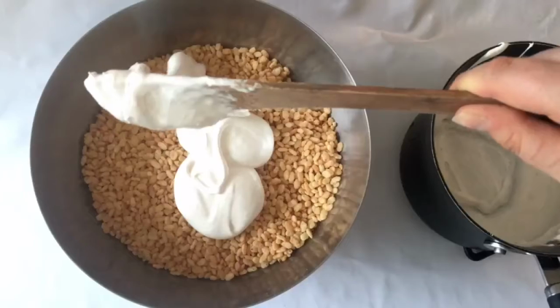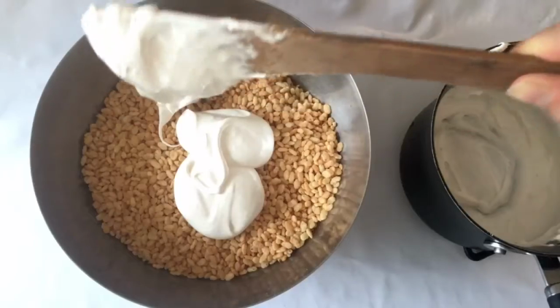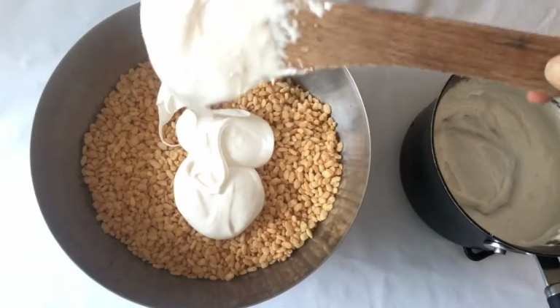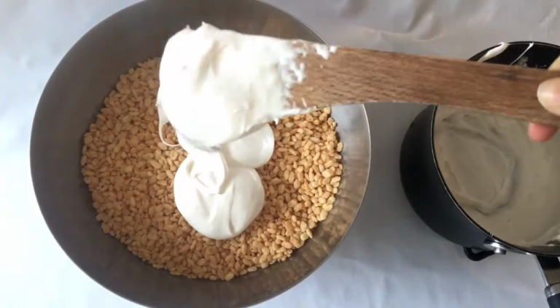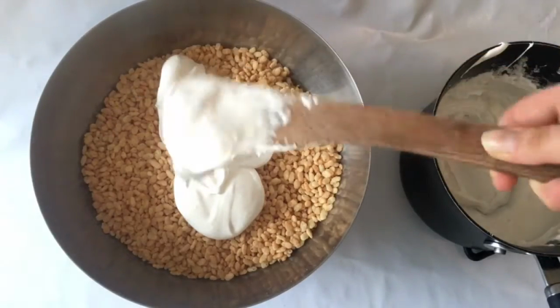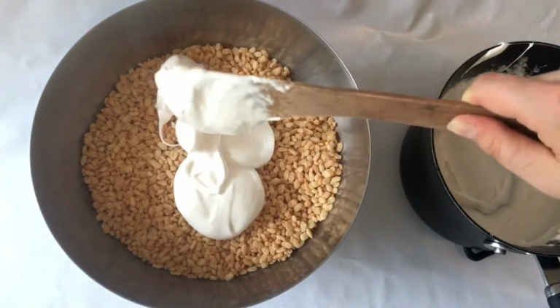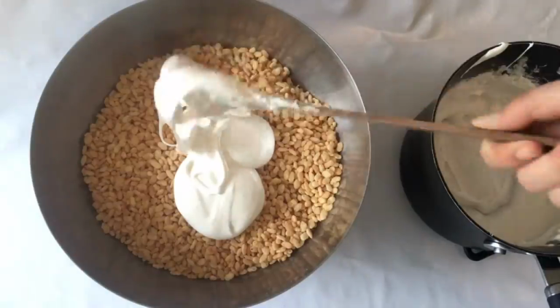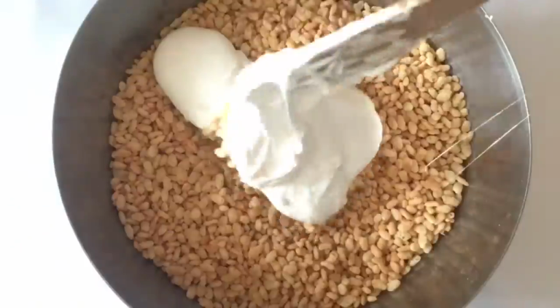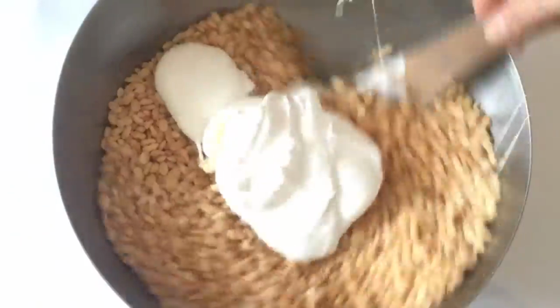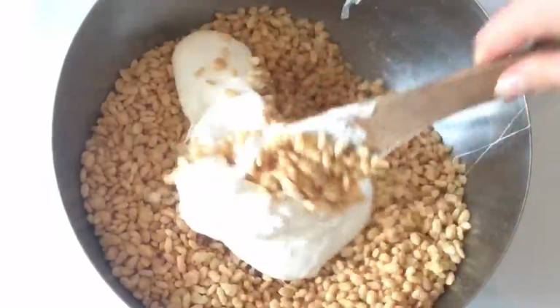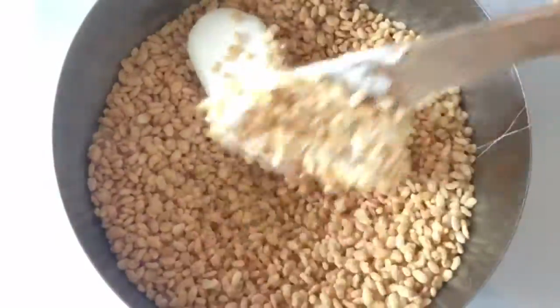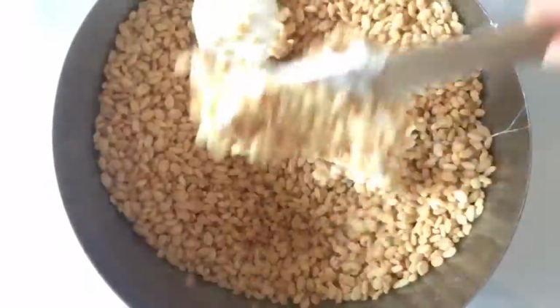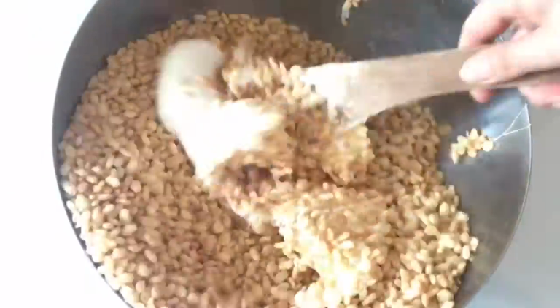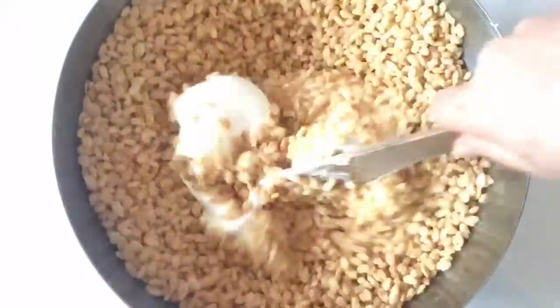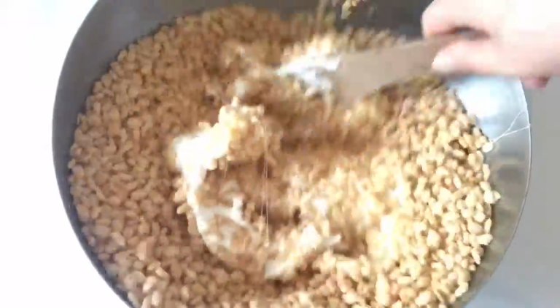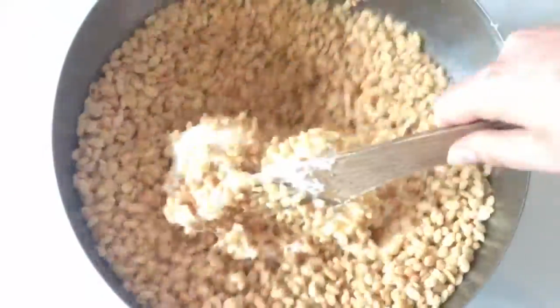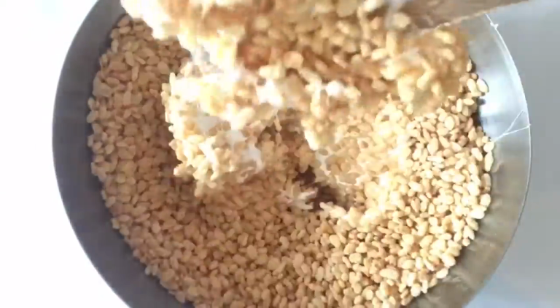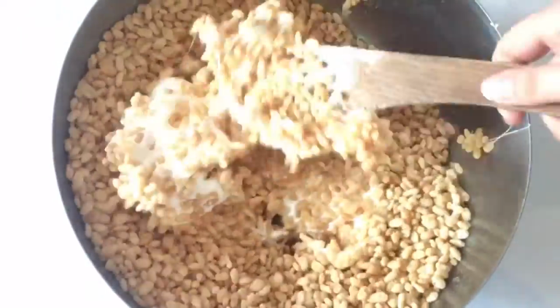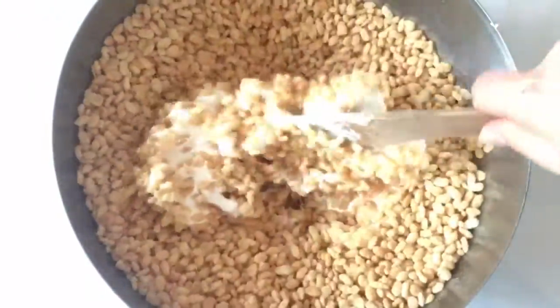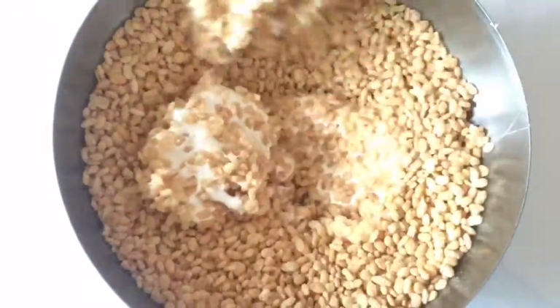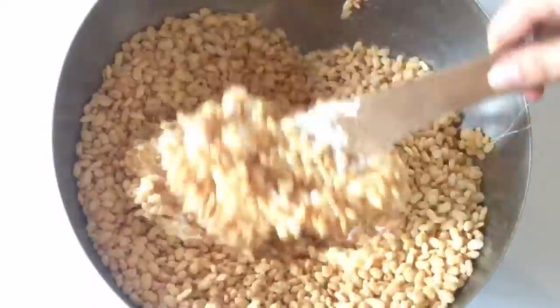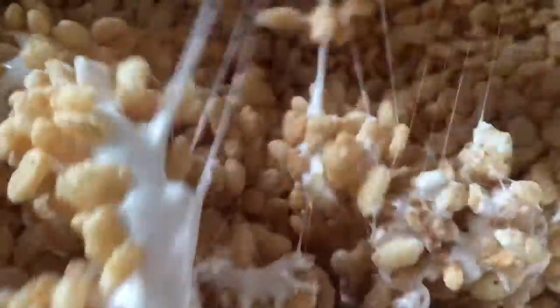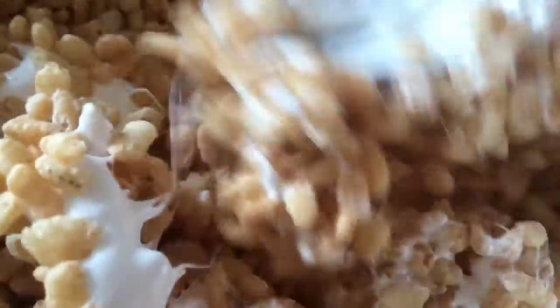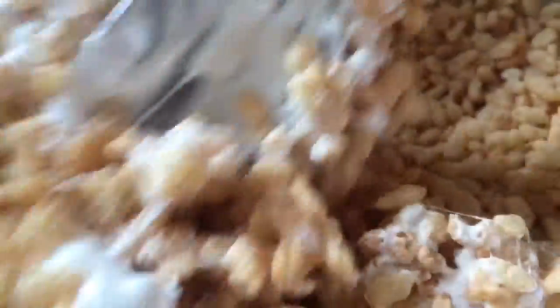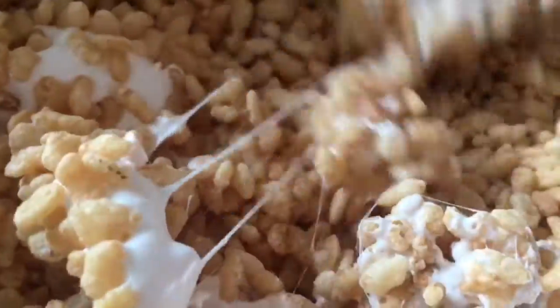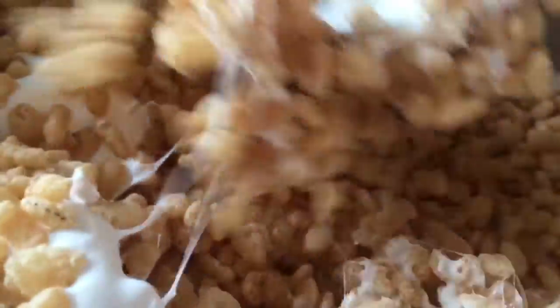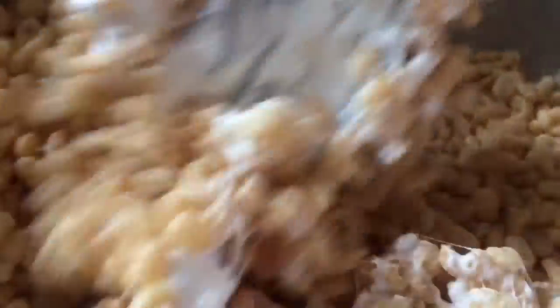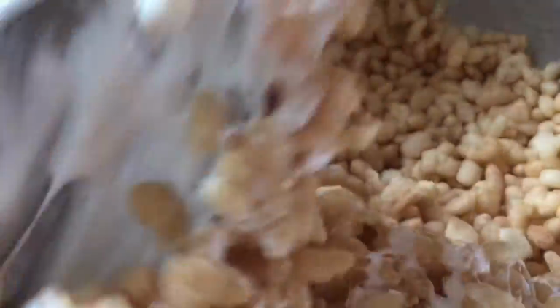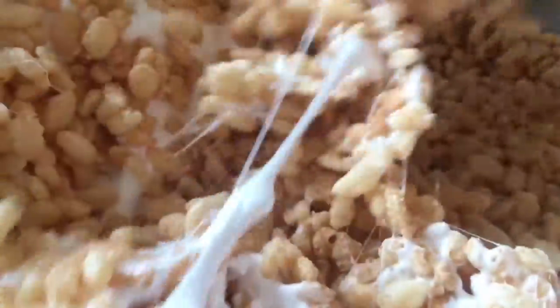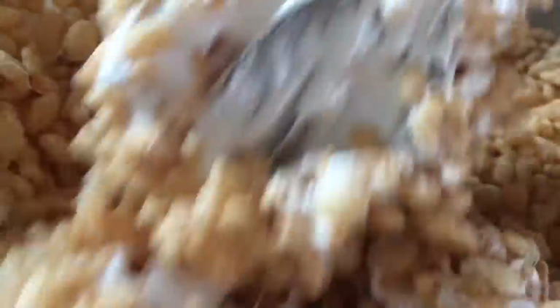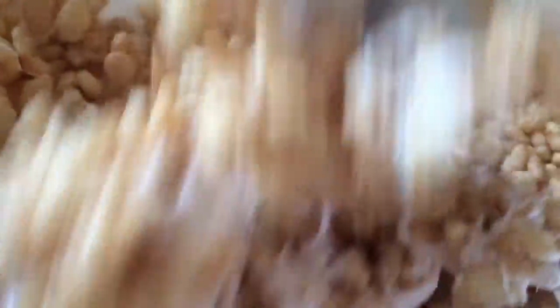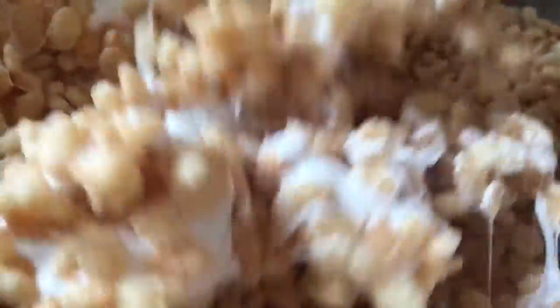Now just add your marshmallow to your Rice Krispies and begin to stir it in. It takes a little while but just keep going — don't worry if you hear a lot of crunching, it's all good.